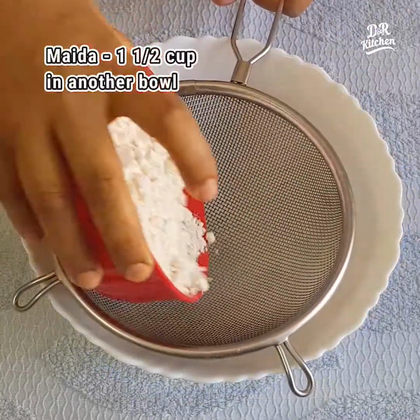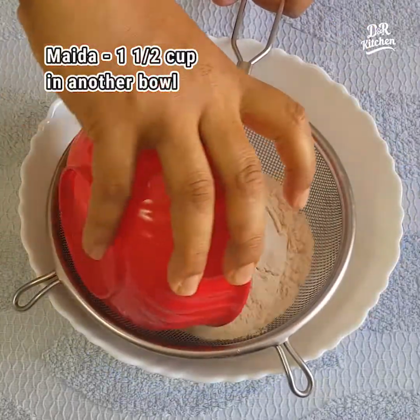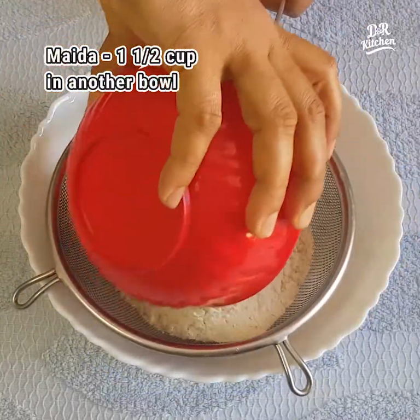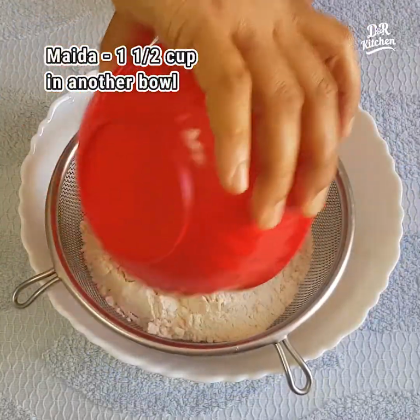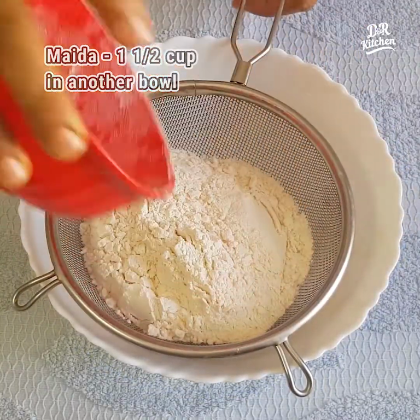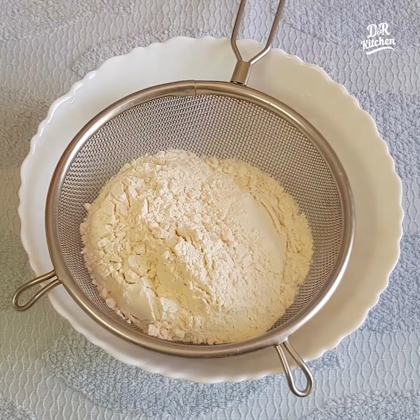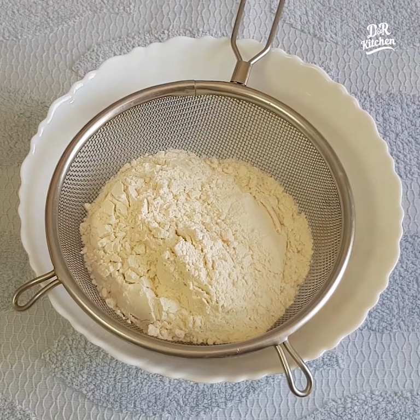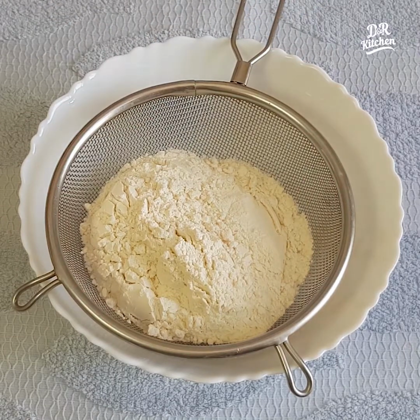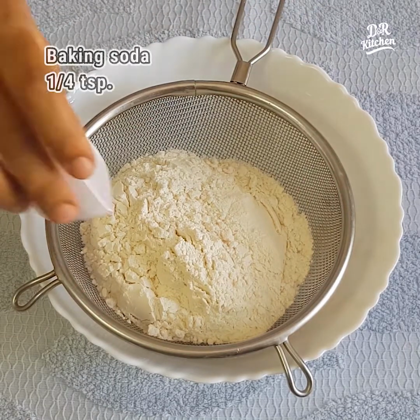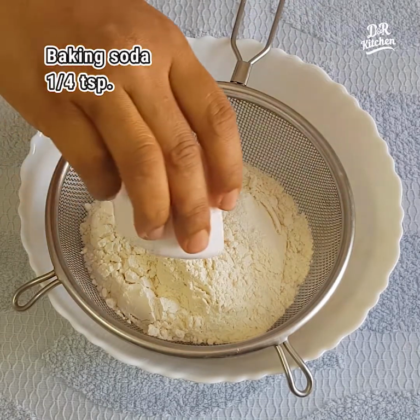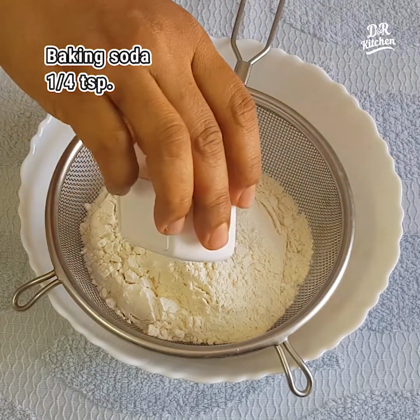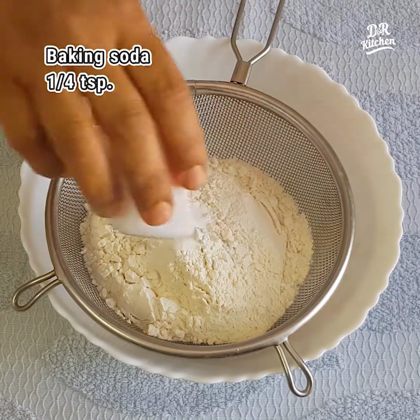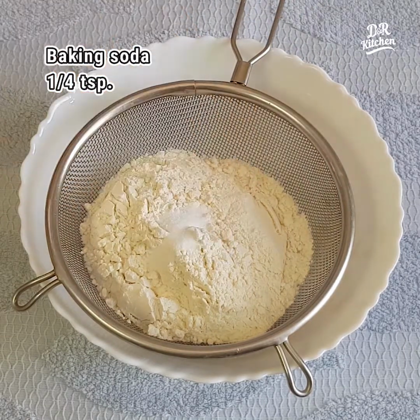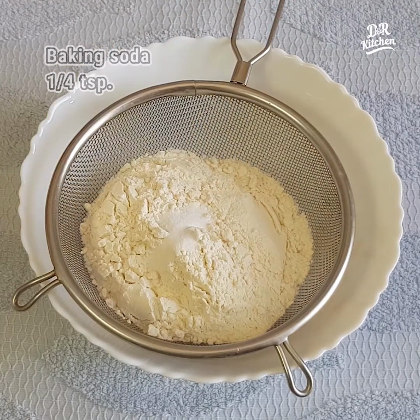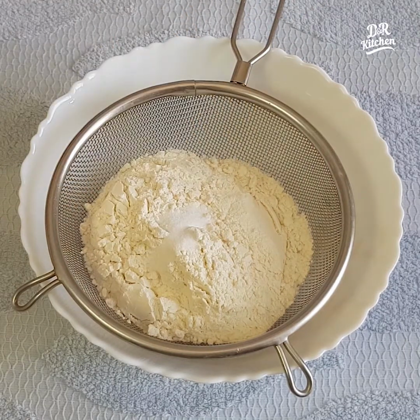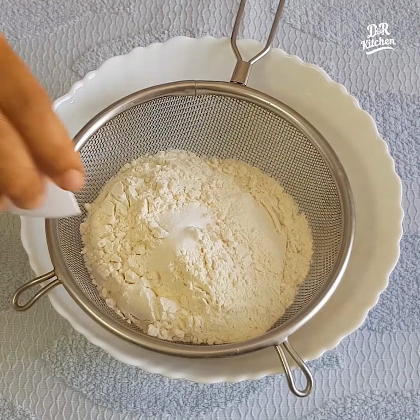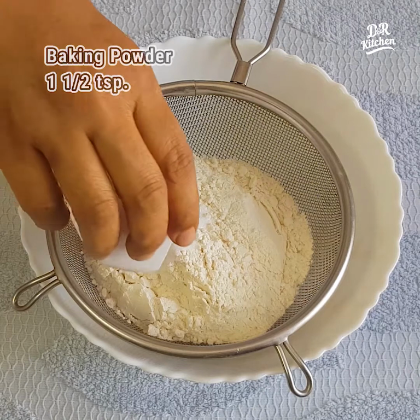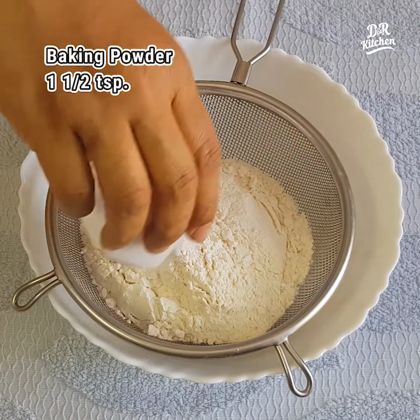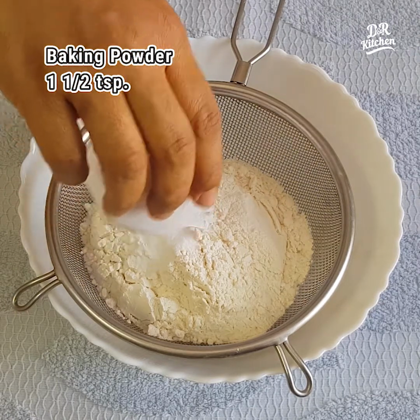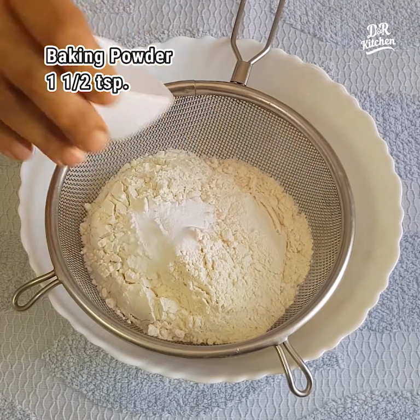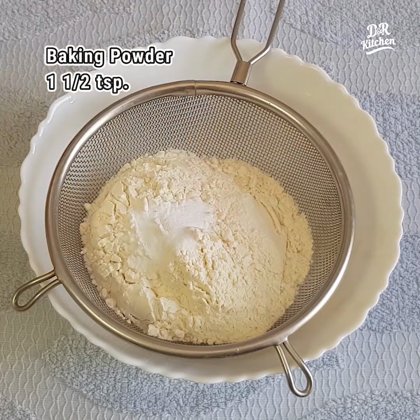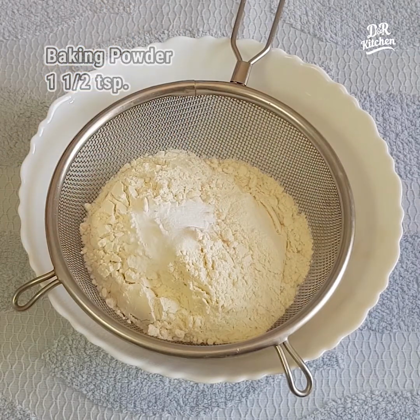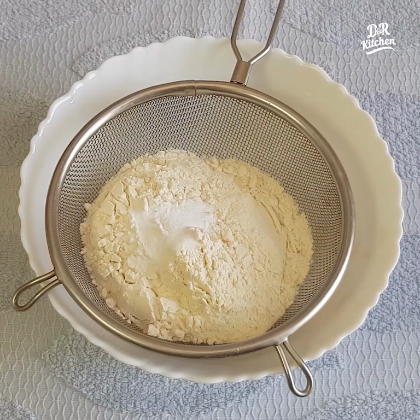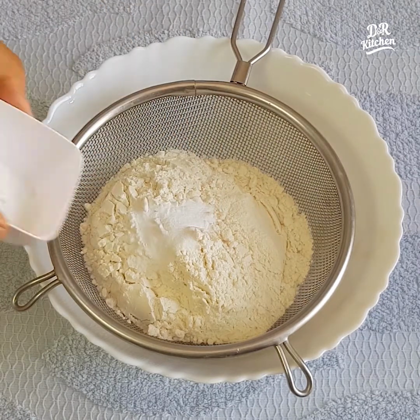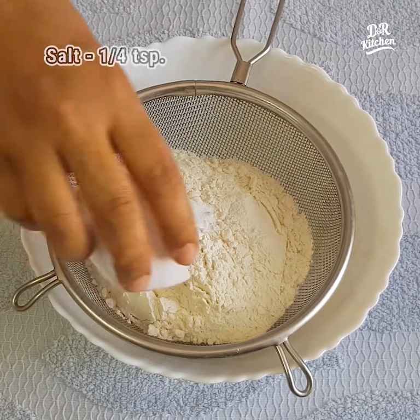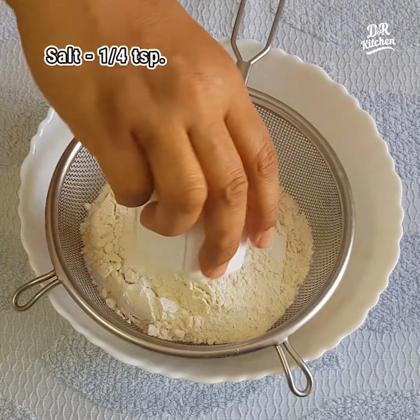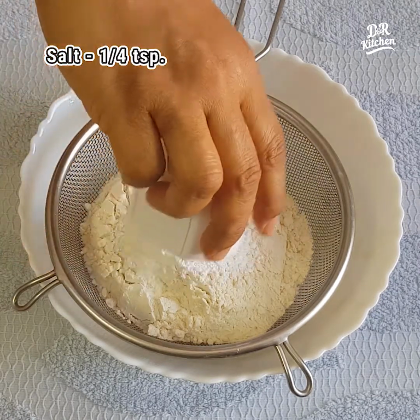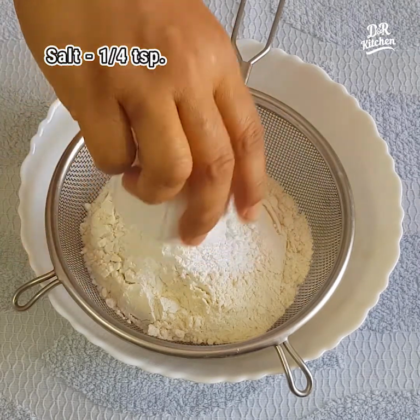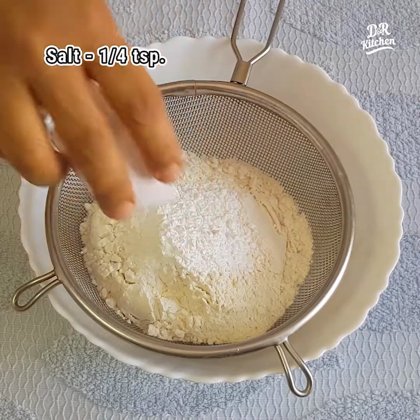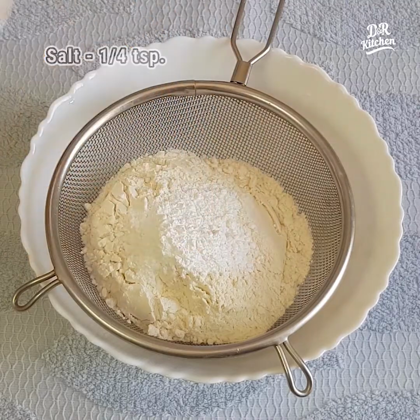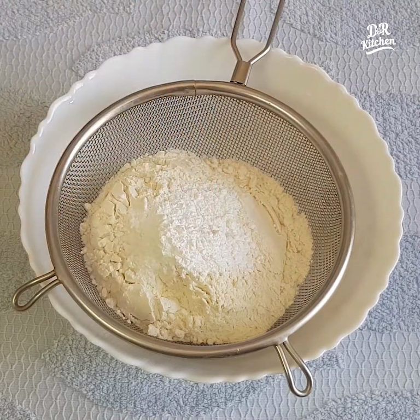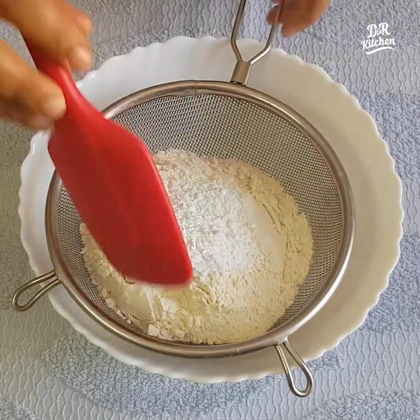Take 1 tsp baking soda and 1 tsp baking powder. Add 1 cup of tea and mix it up.